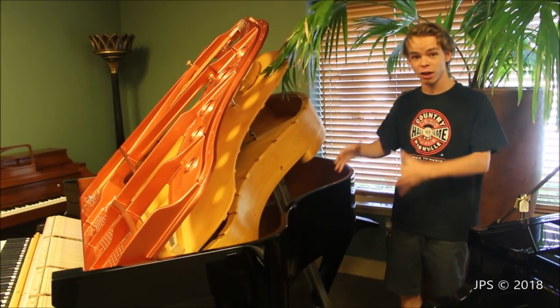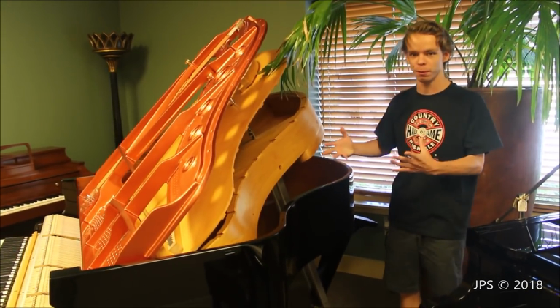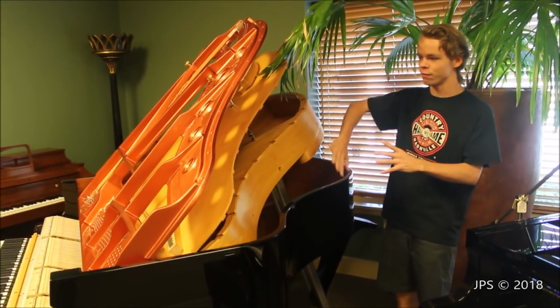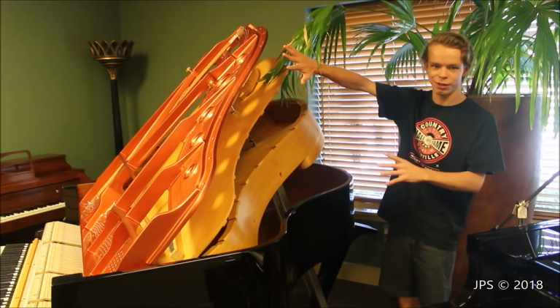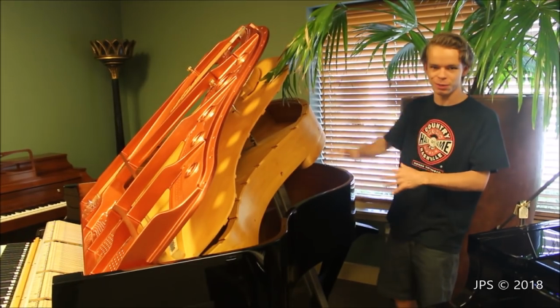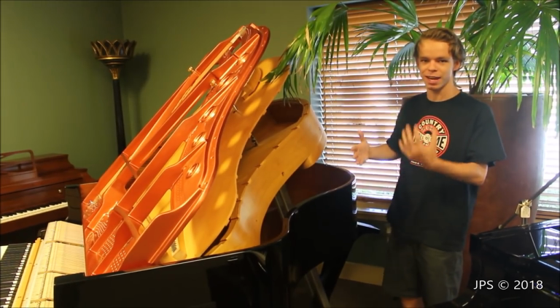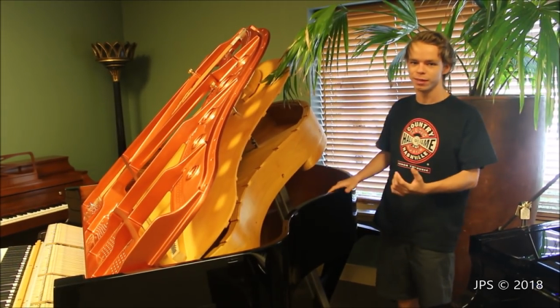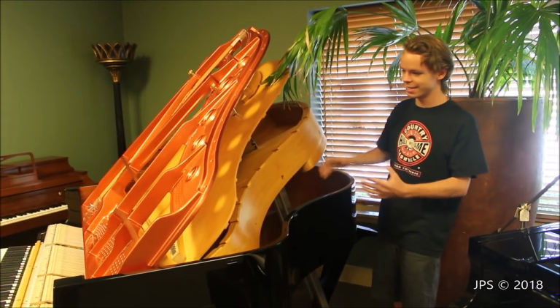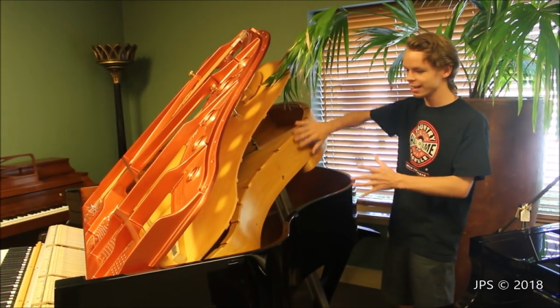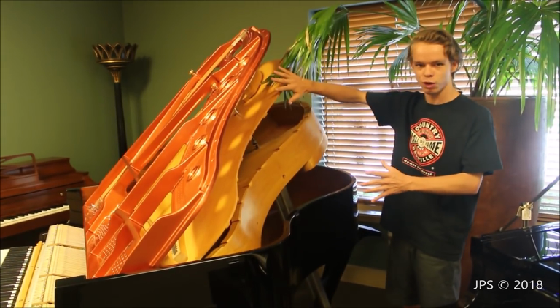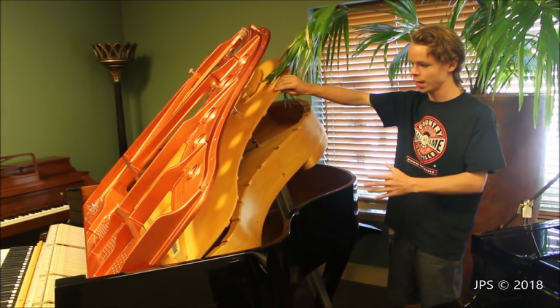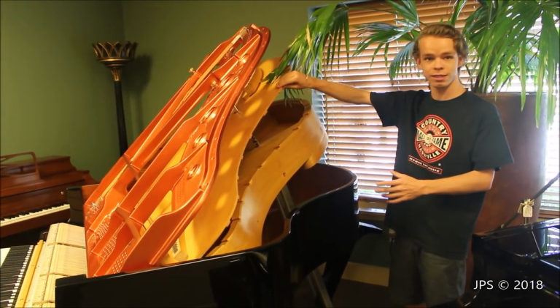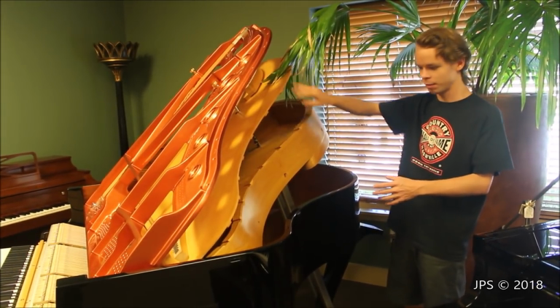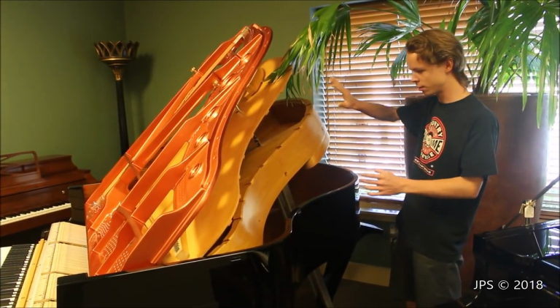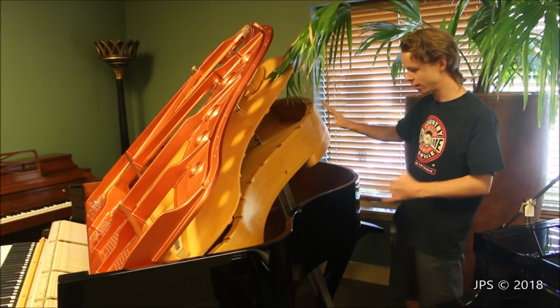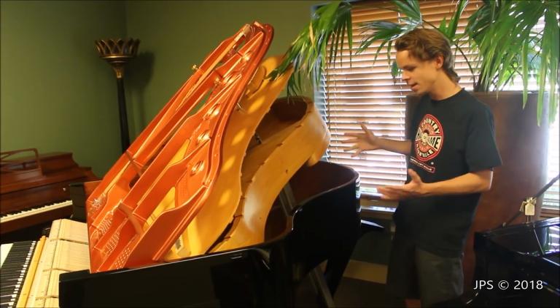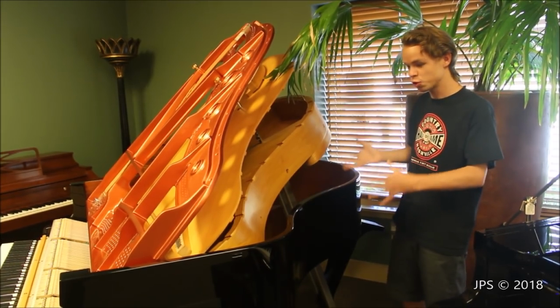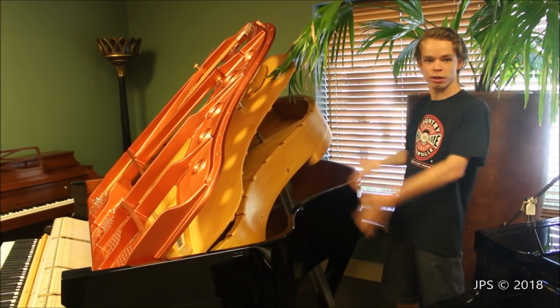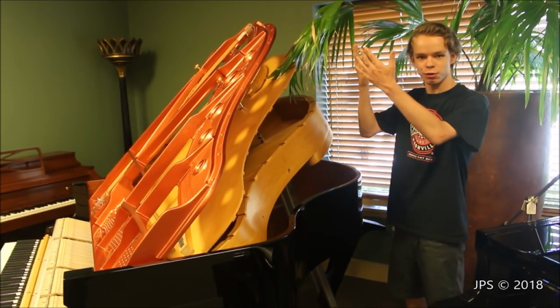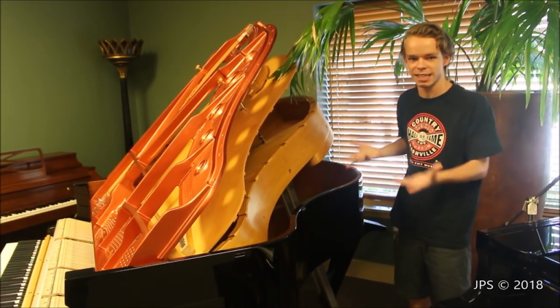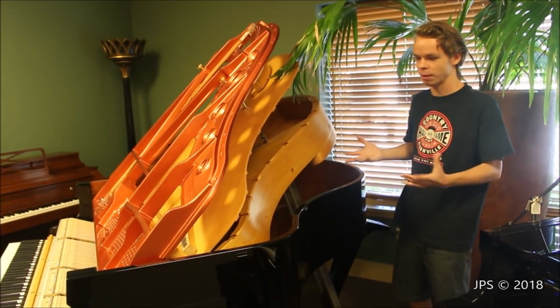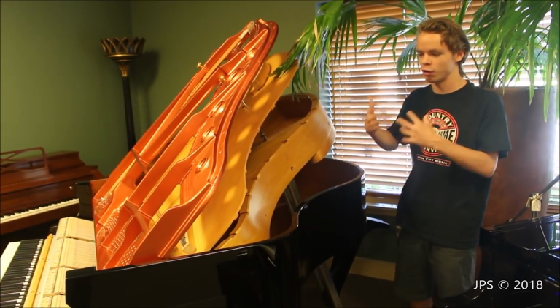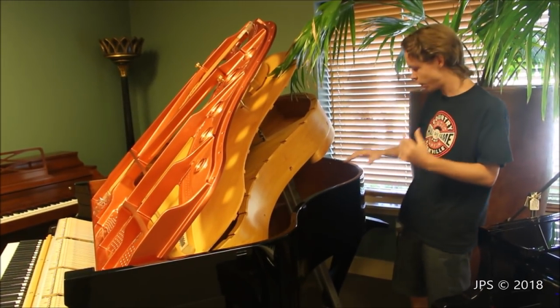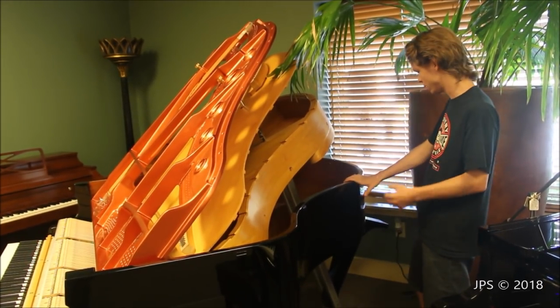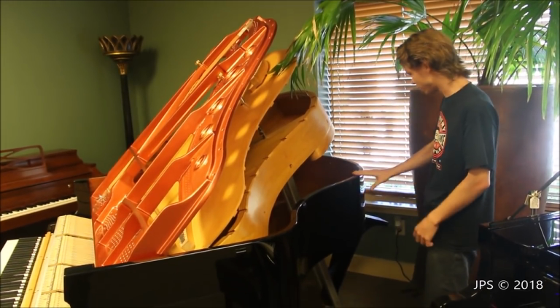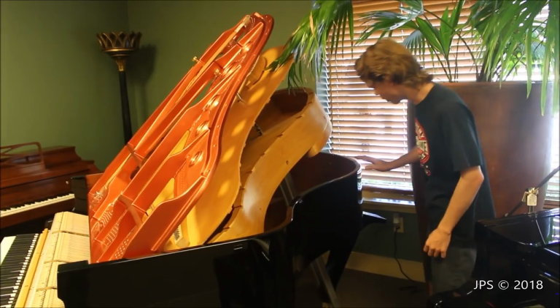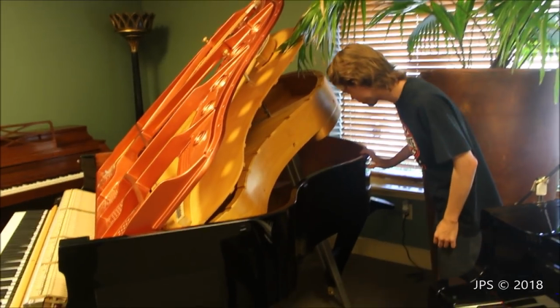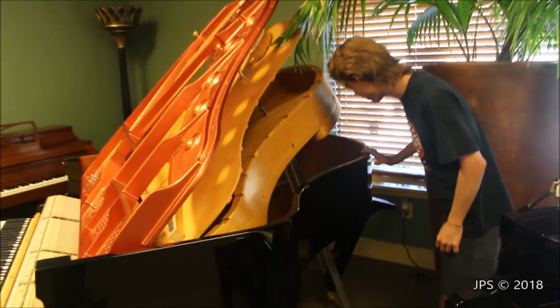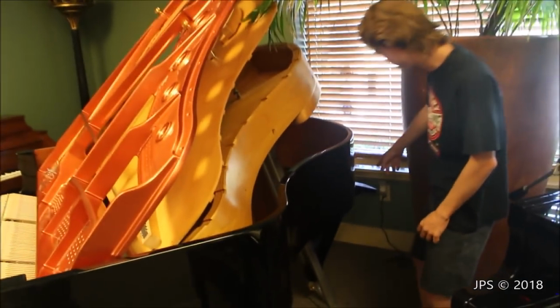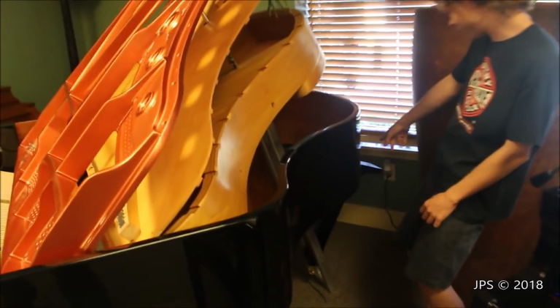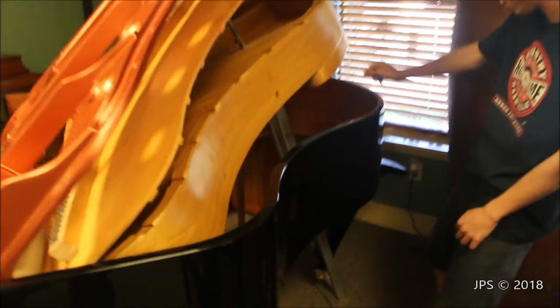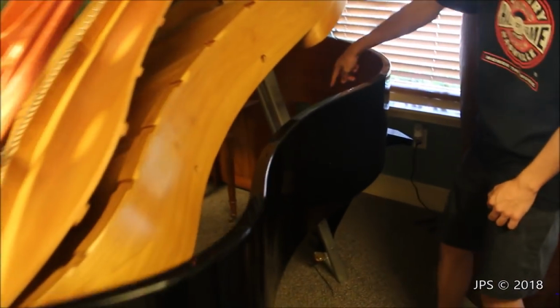It's not a playable piano, obviously, it's all exploded, but it's kind of cool to see the inside workings of the piano. This company has gone to great lengths to show their customers the inside and all the different components. It's kind of funny — the leg back here is at a funny angle, it's just kind of there.